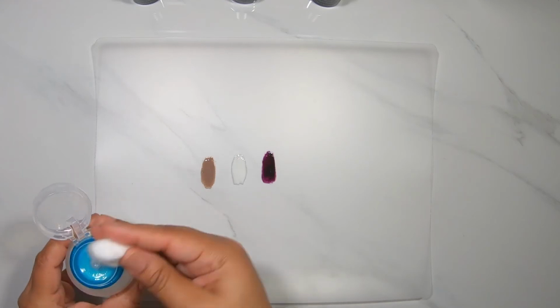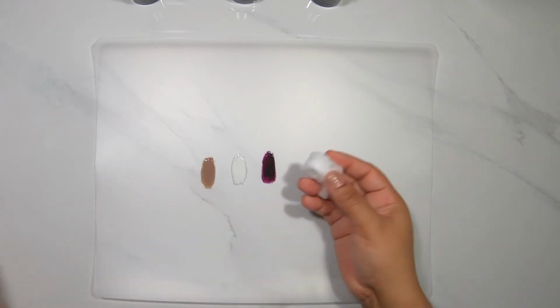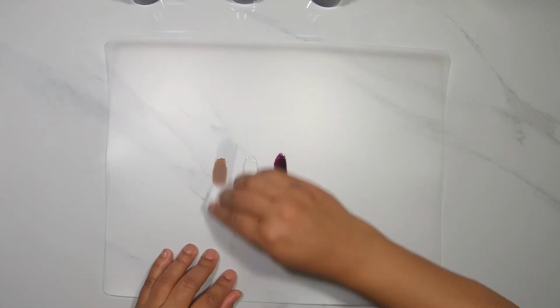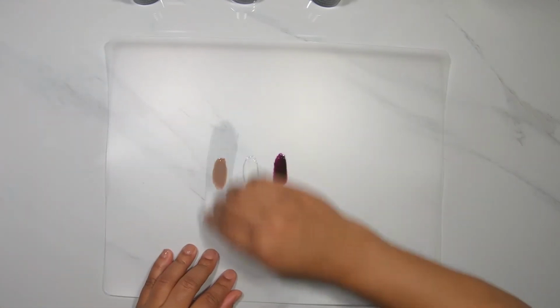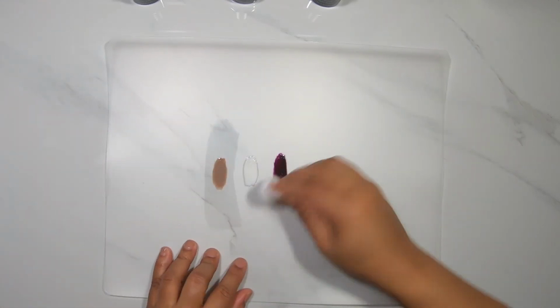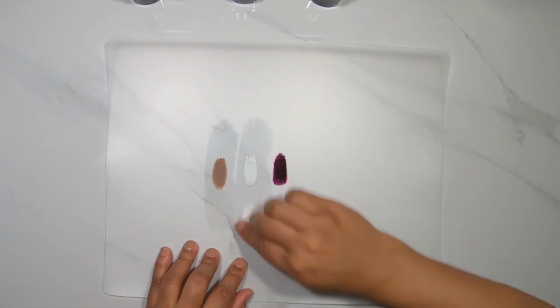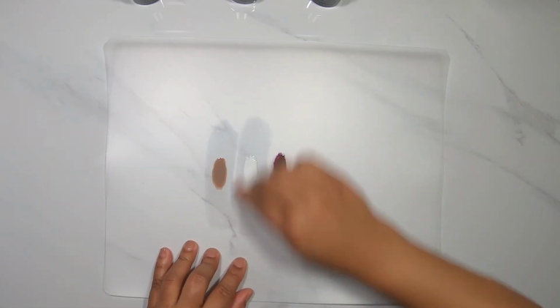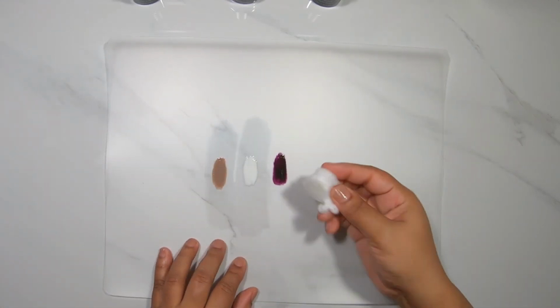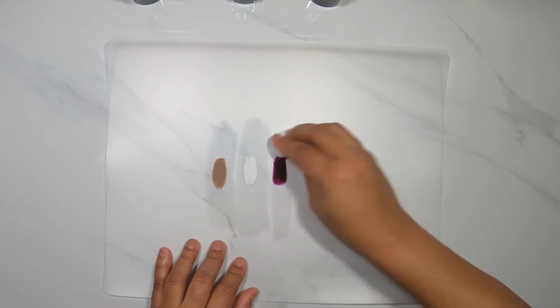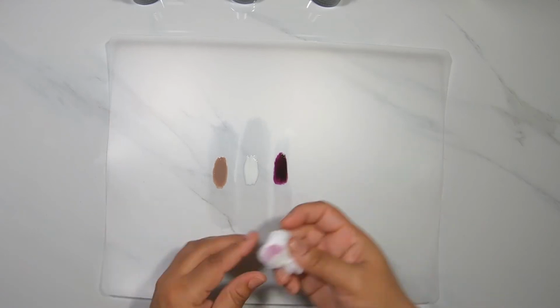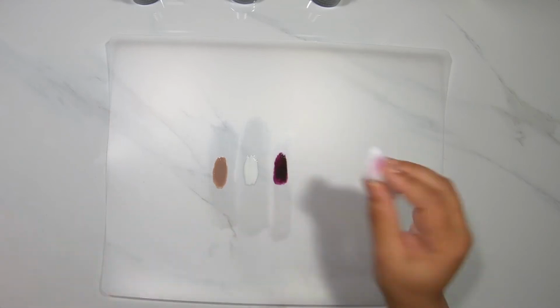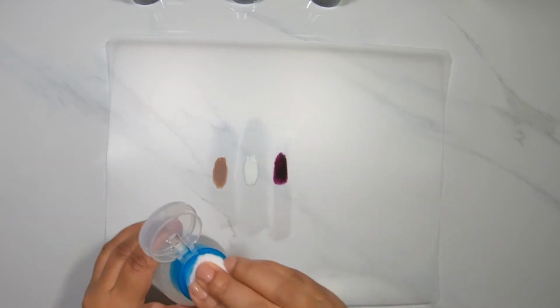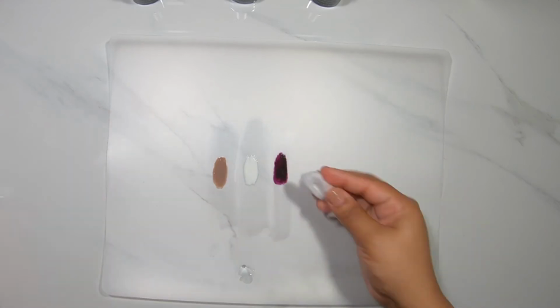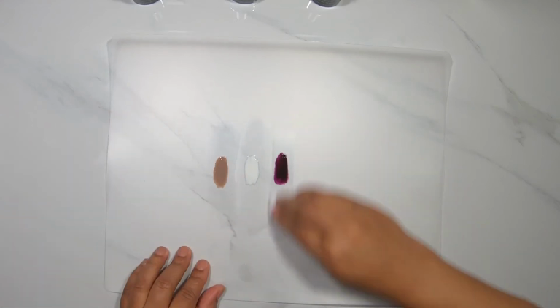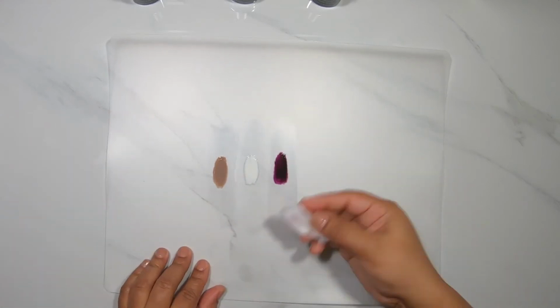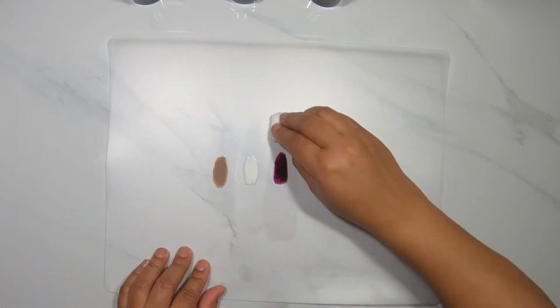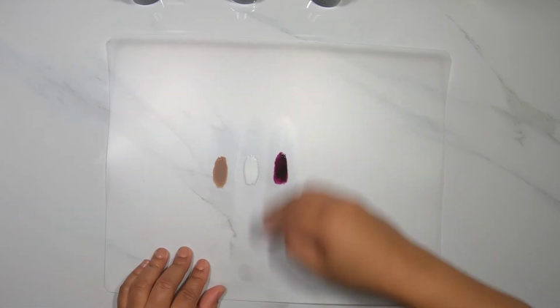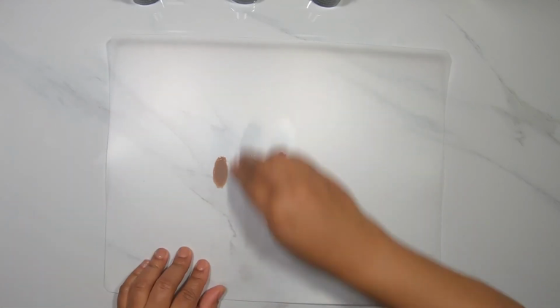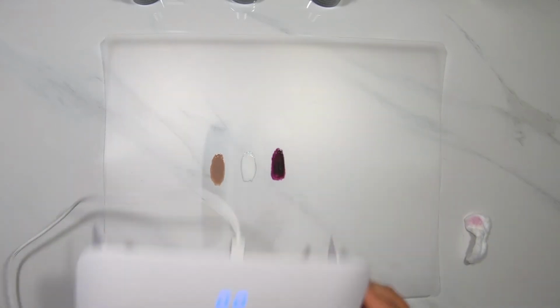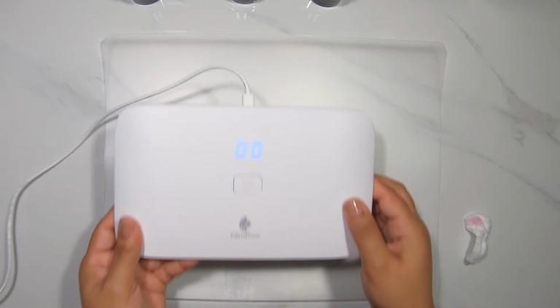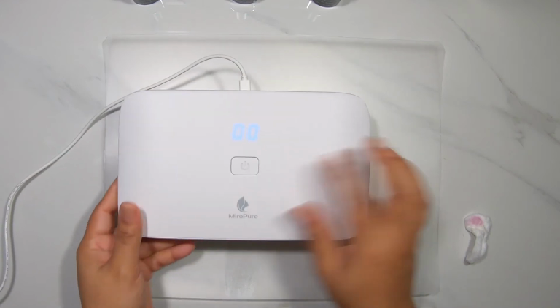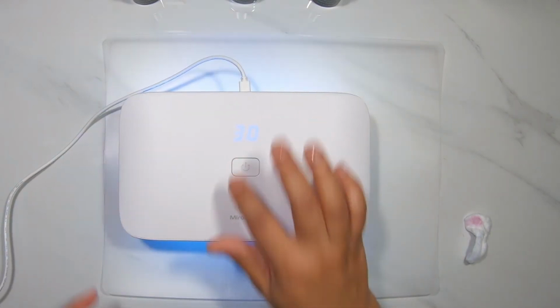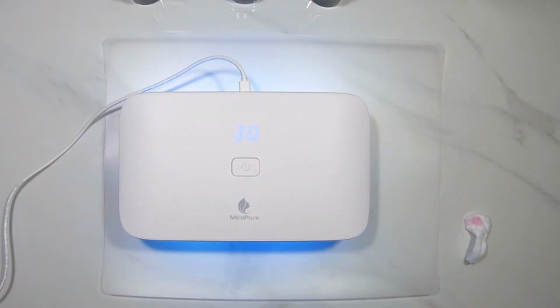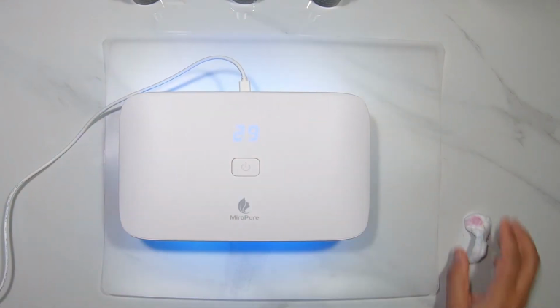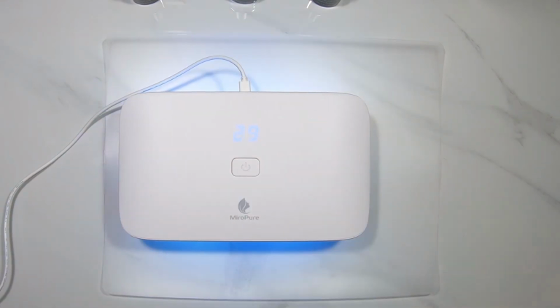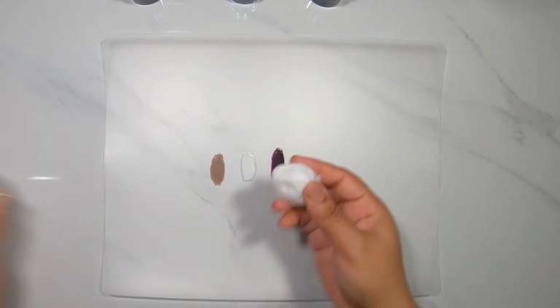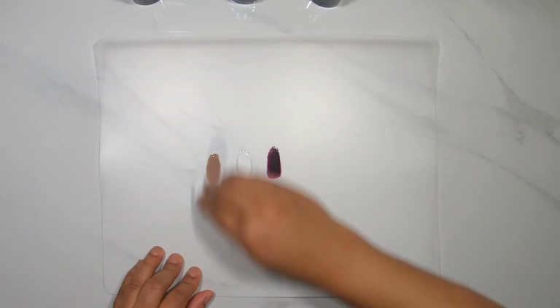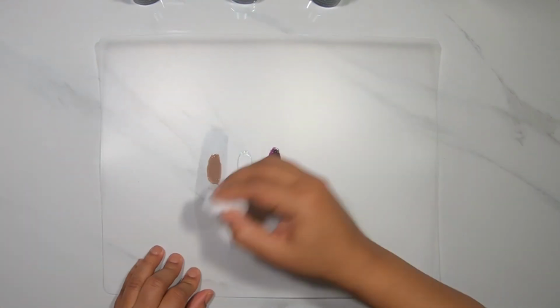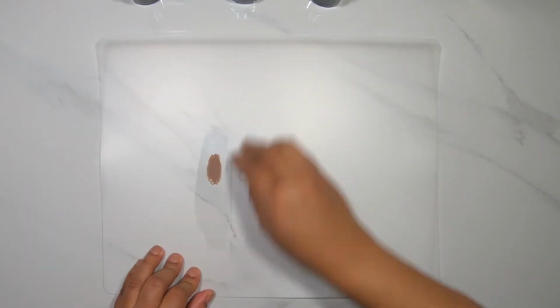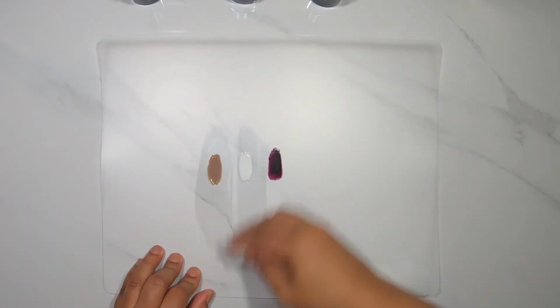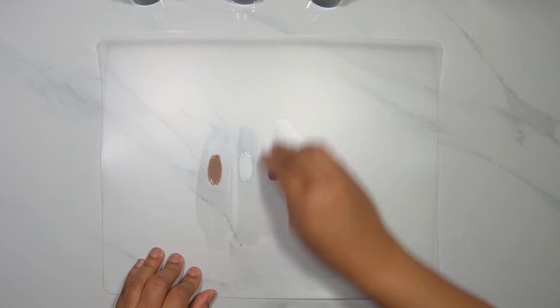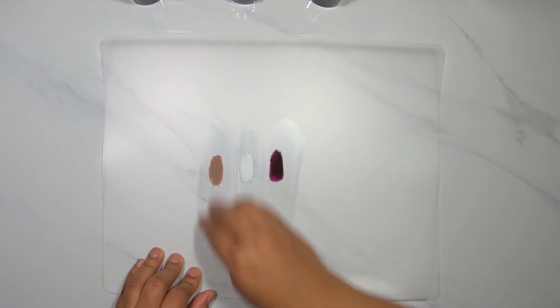I'm also going to use alcohol, which takes off the sticky layer that can be left when you use gel polish. Then I went ahead and cured it for a third time just for good measure.